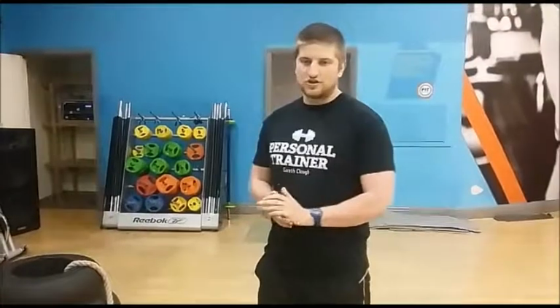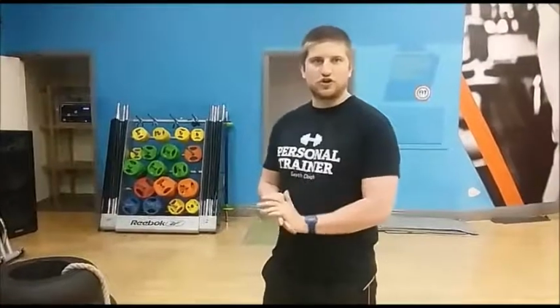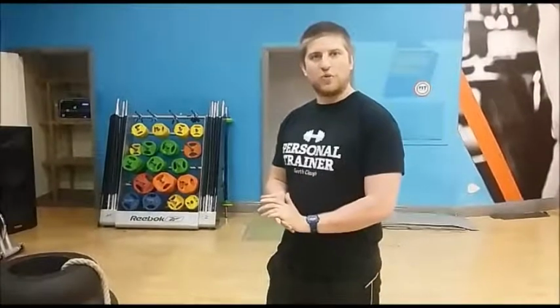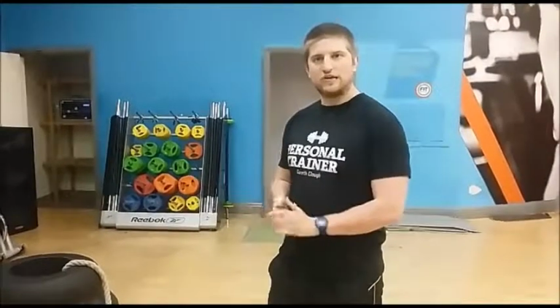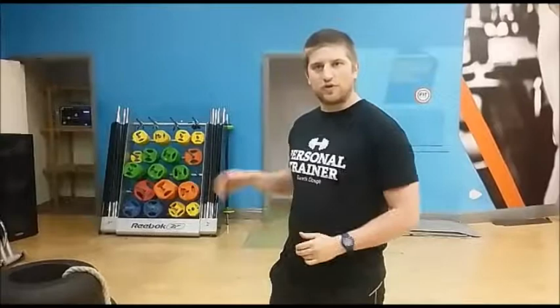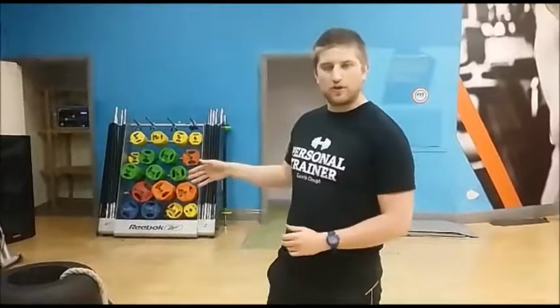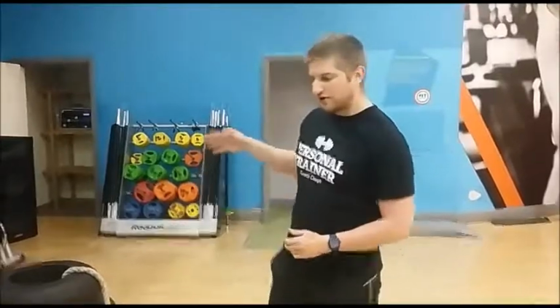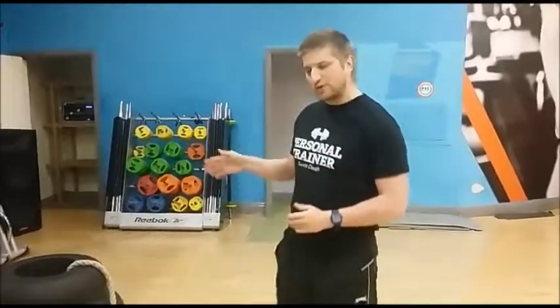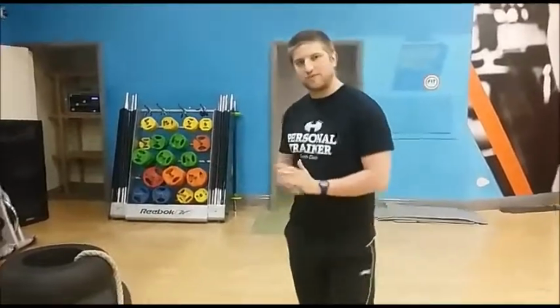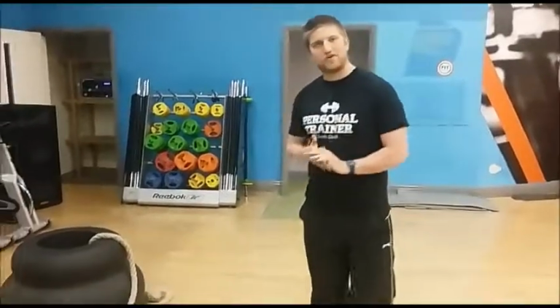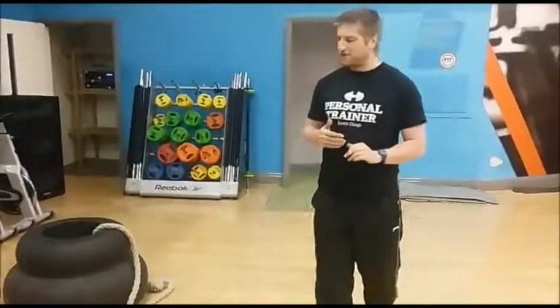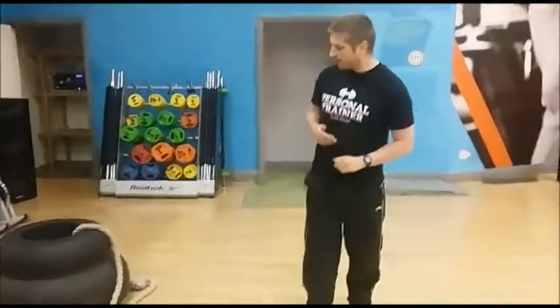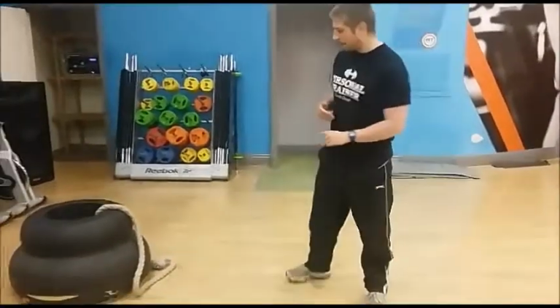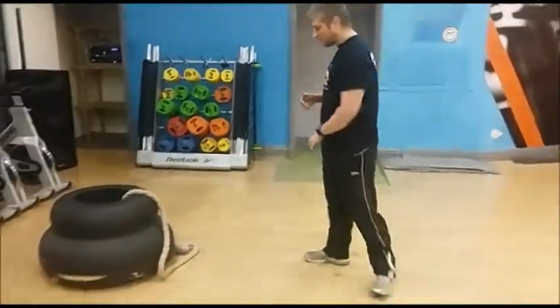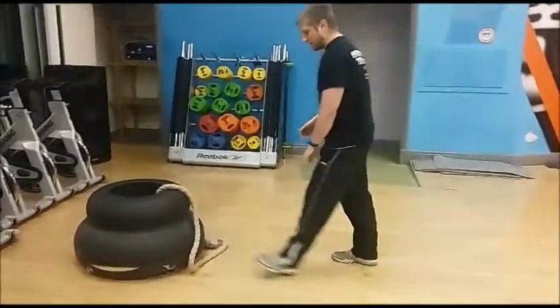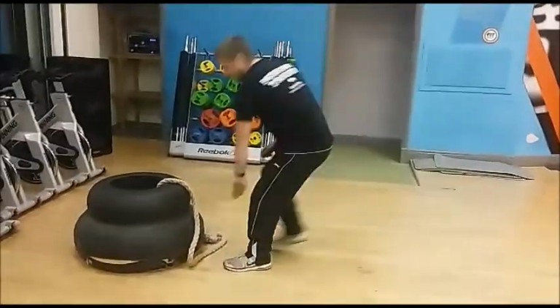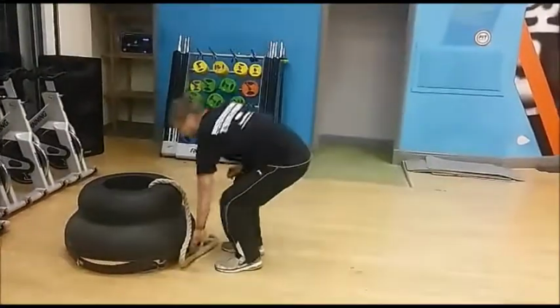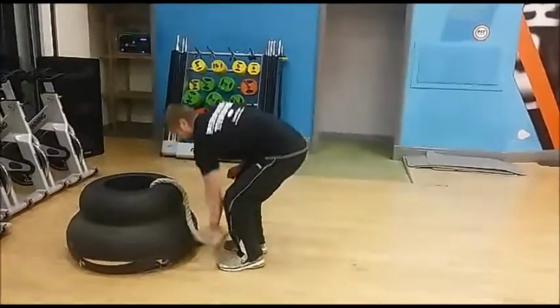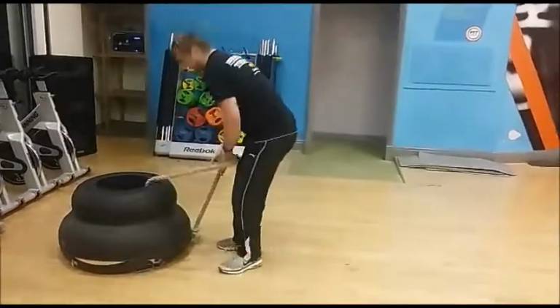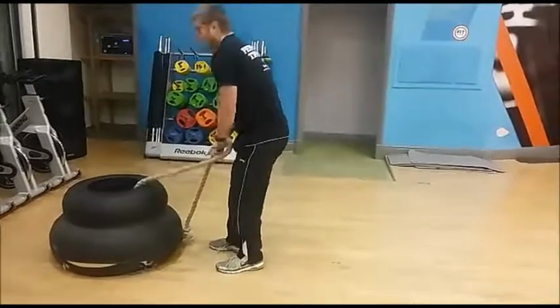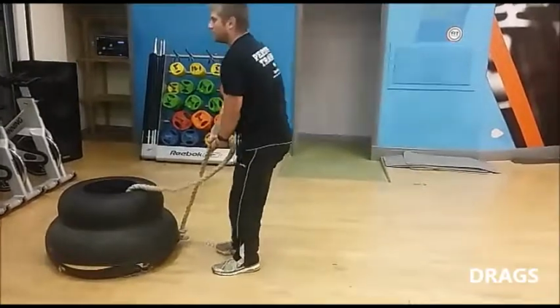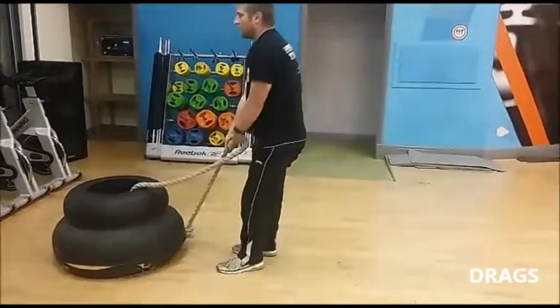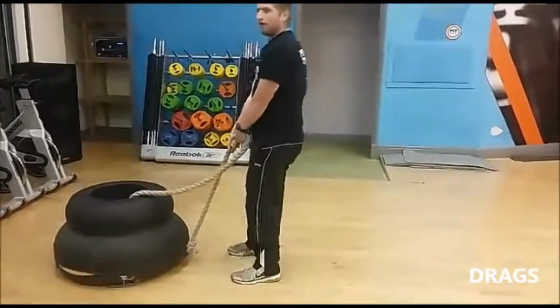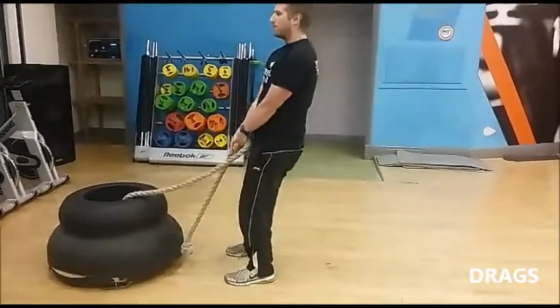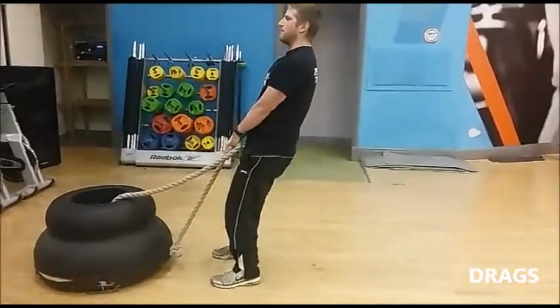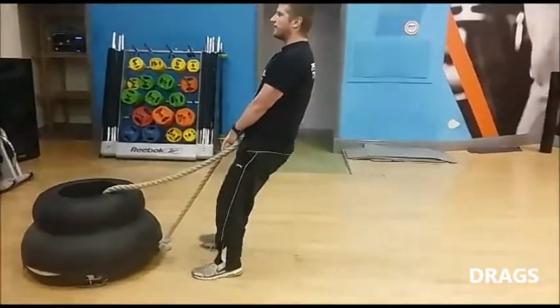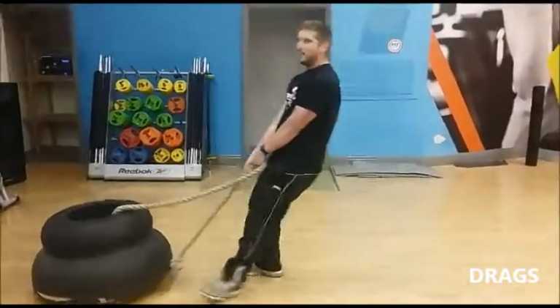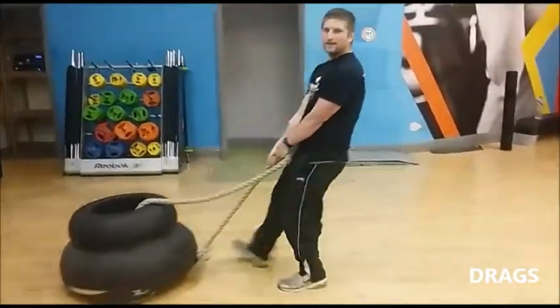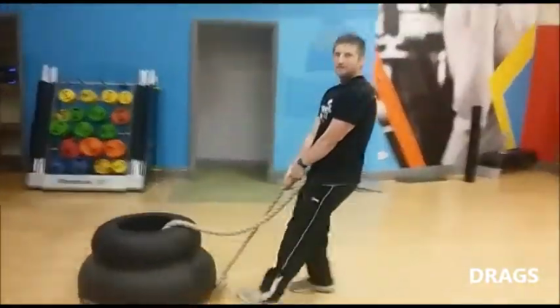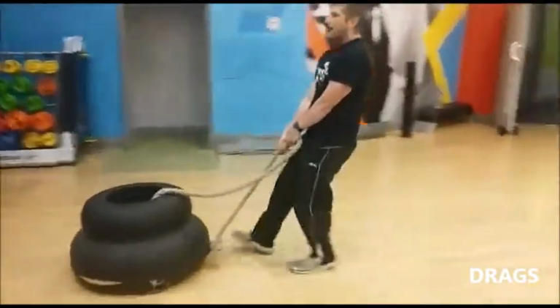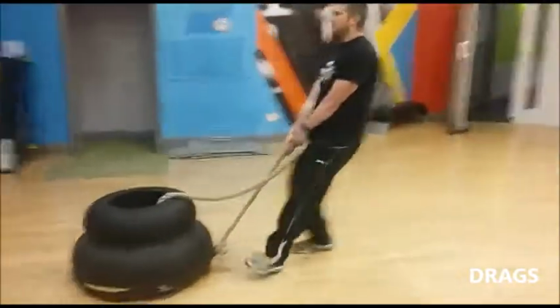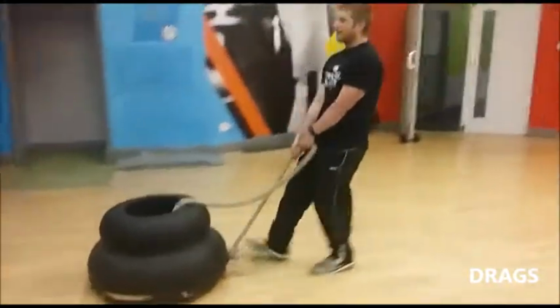I'm just going to show you a workout to do with a prowler. You don't usually do a full body workout. You start with a prowler practice — you just want to lean forward, keep your back straight, leg back, and it's a pushing motion.